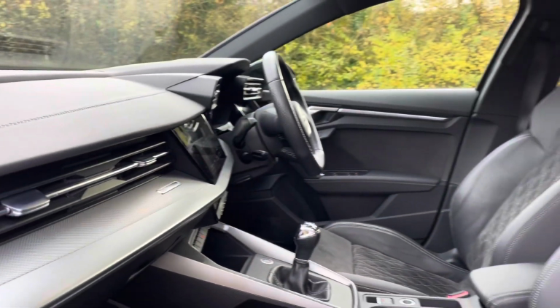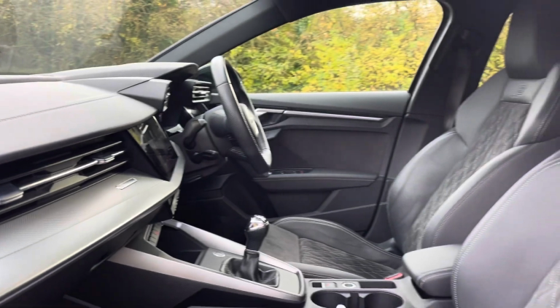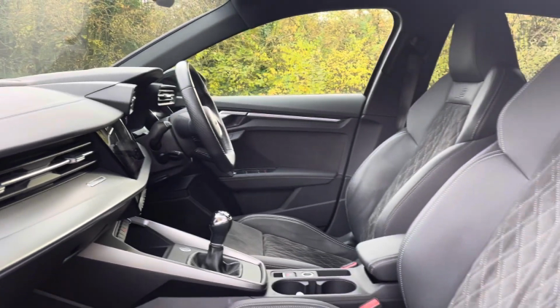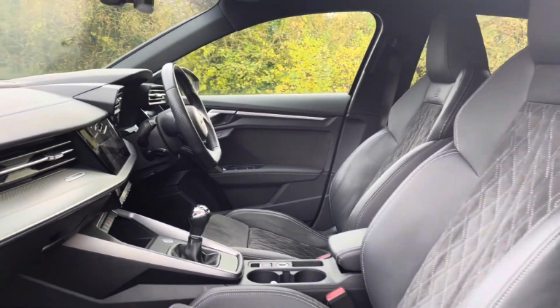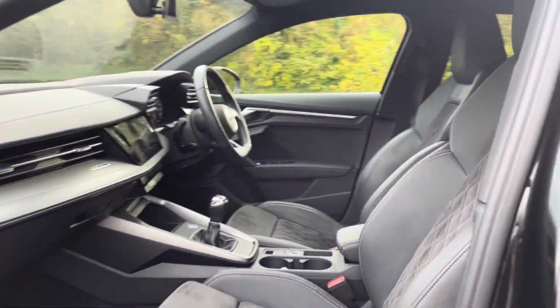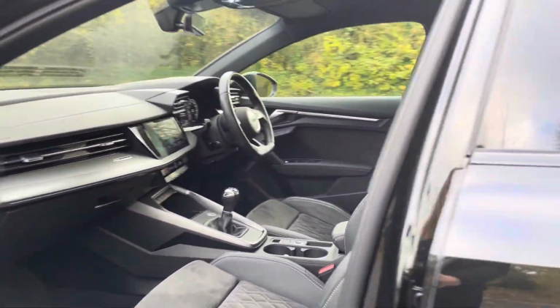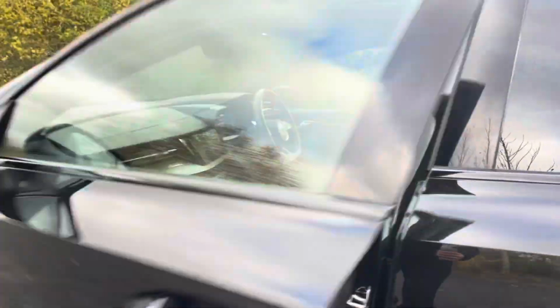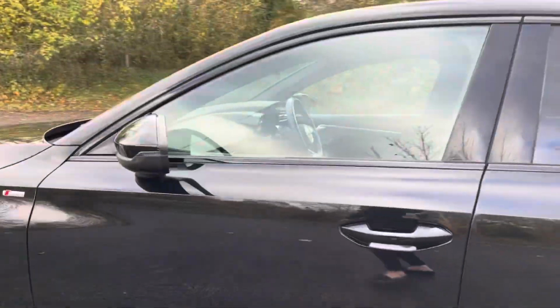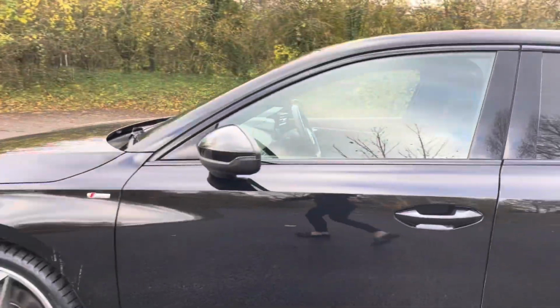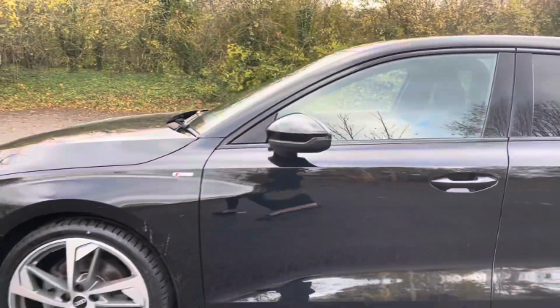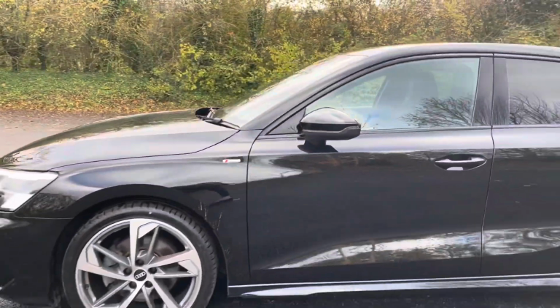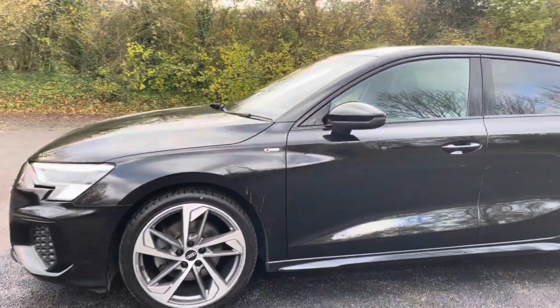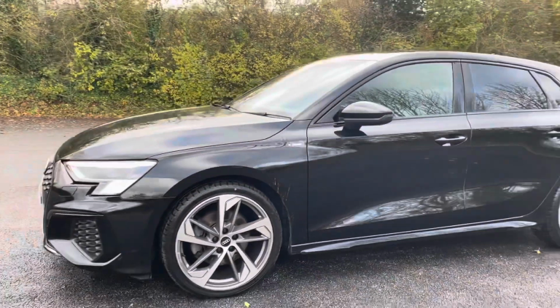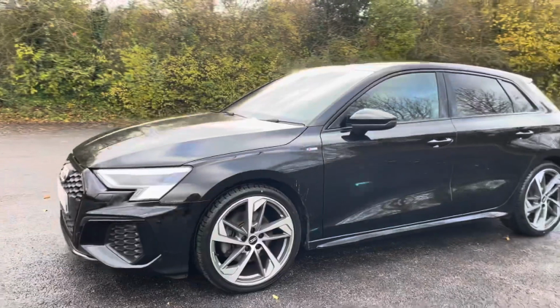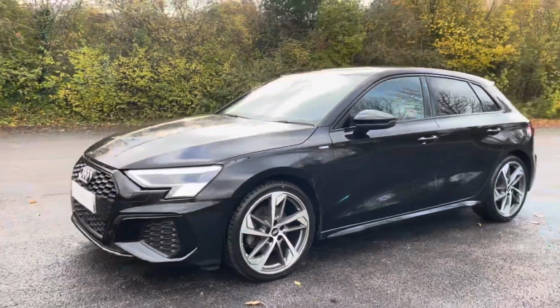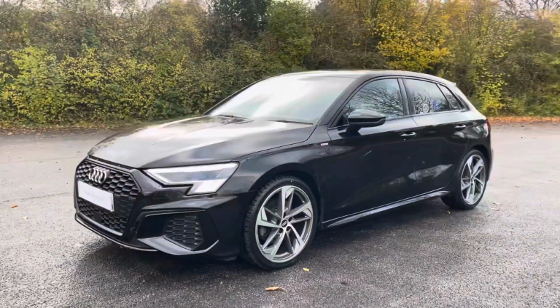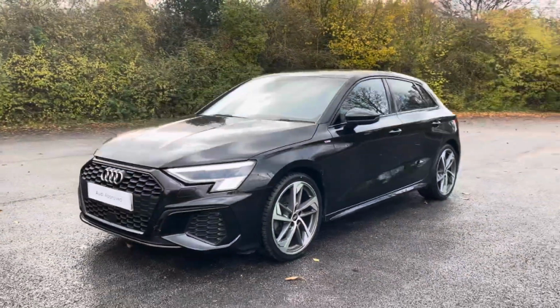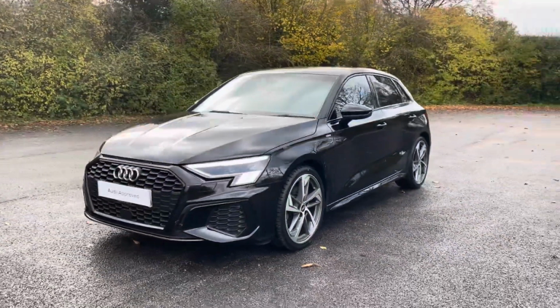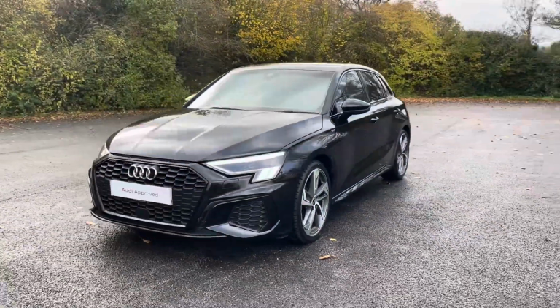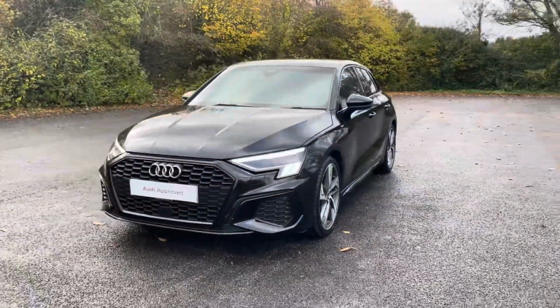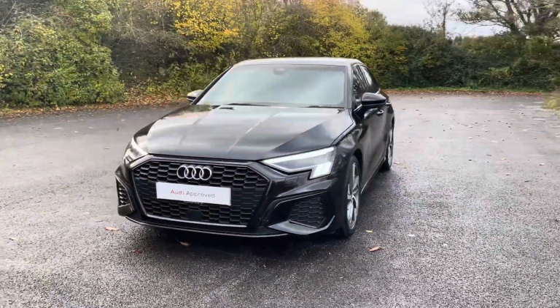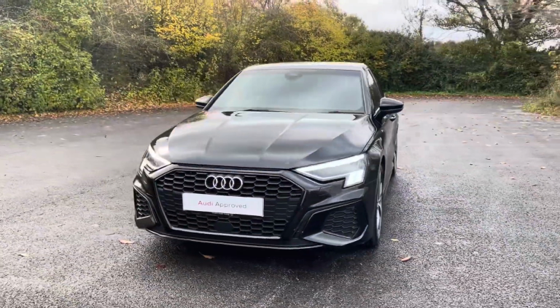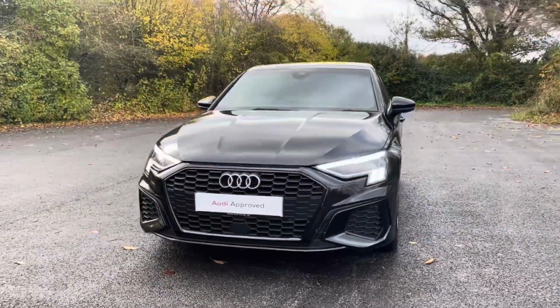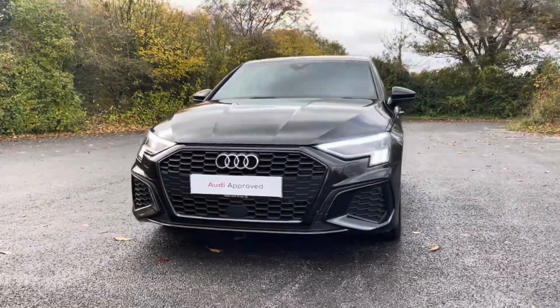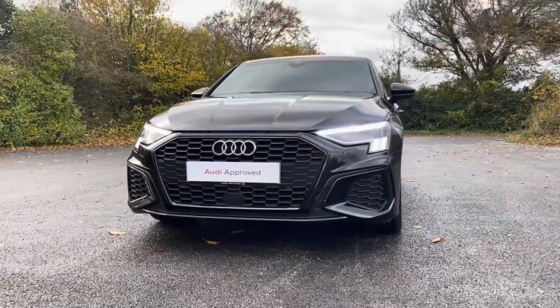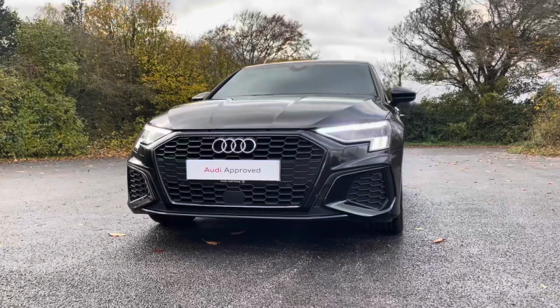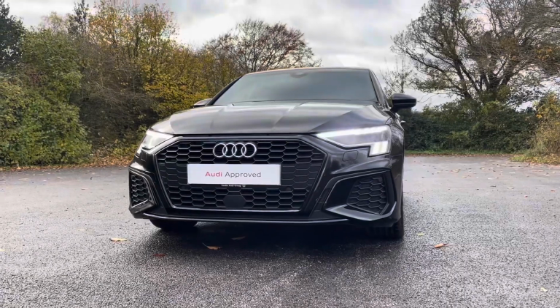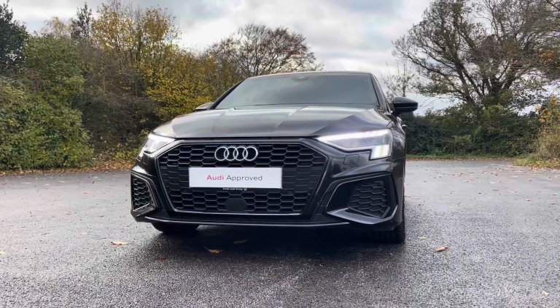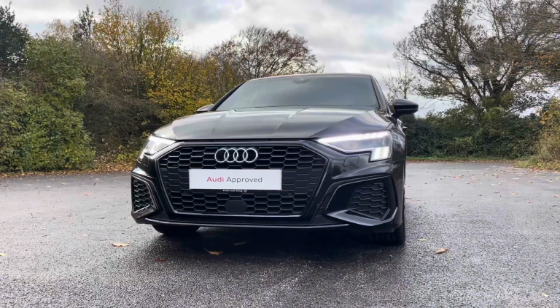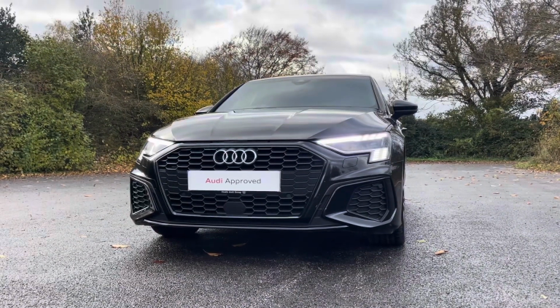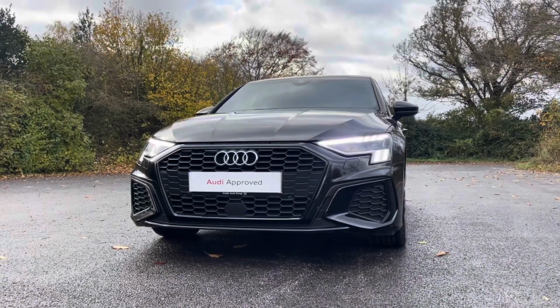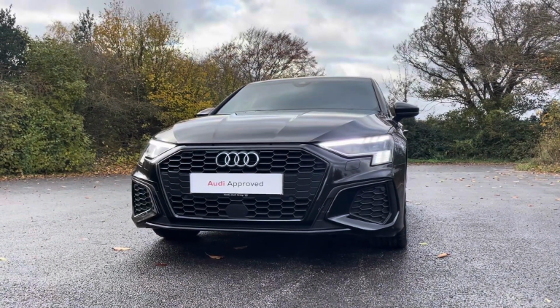Thank you for taking the interest in this stunning approved used Audi A3 Sportback Edition 1. For more information, please contact Cambridge Audi on 01223 414 181. We hope to hear from you soon!